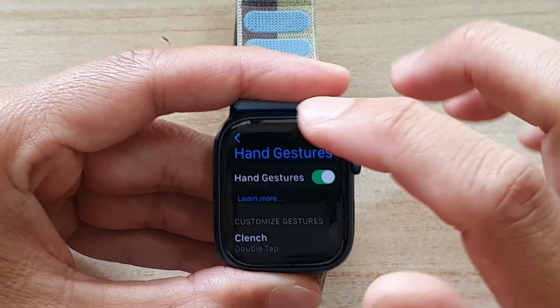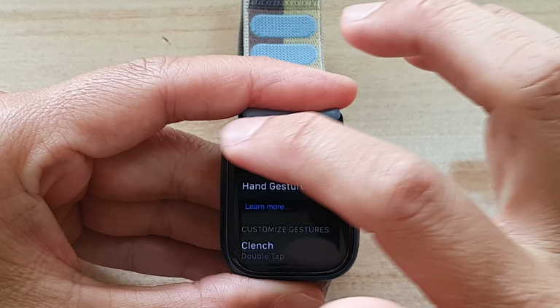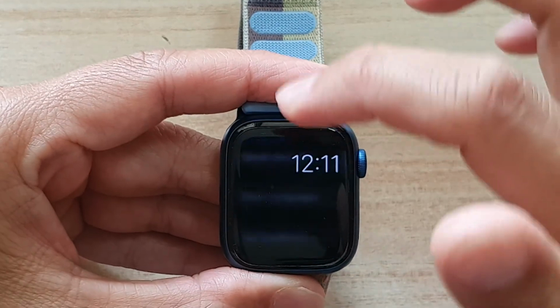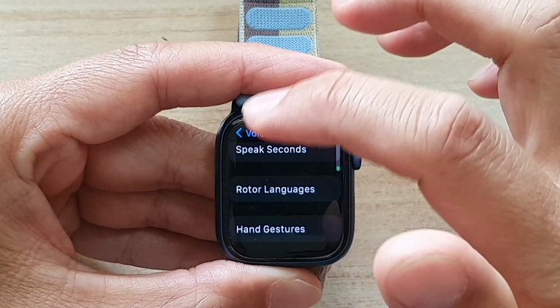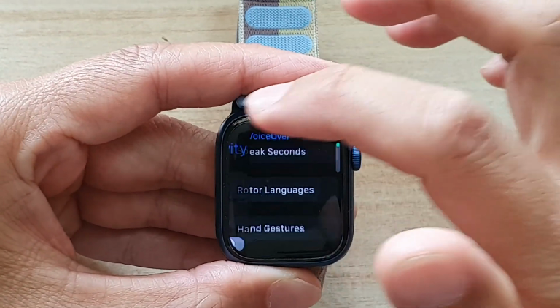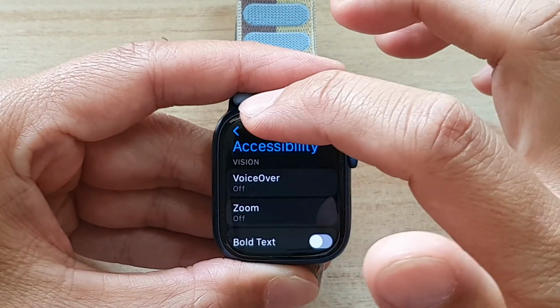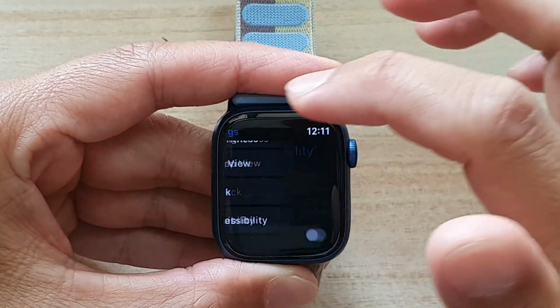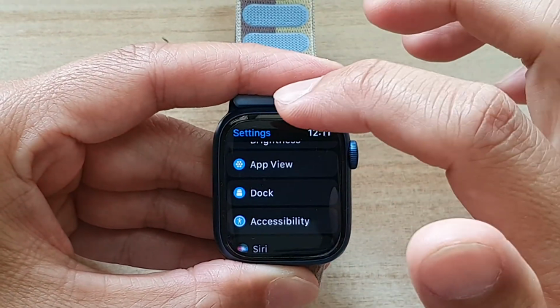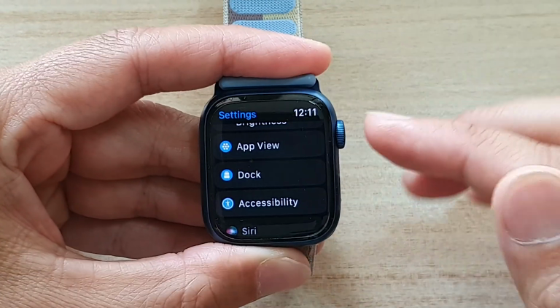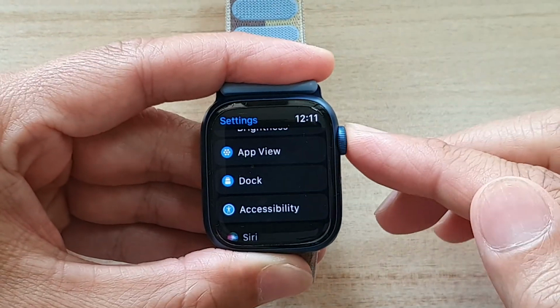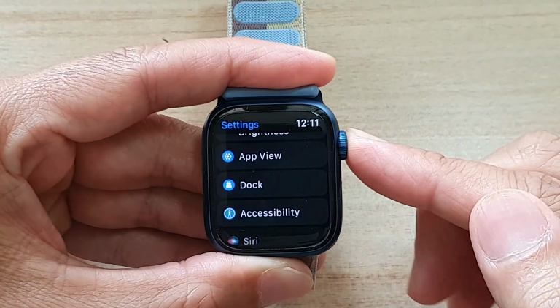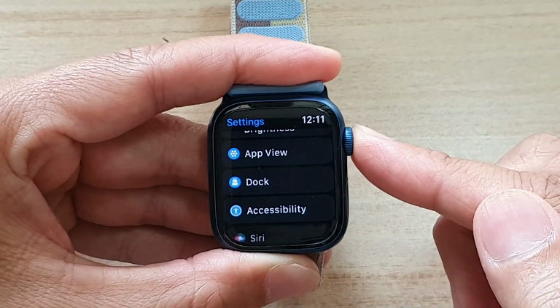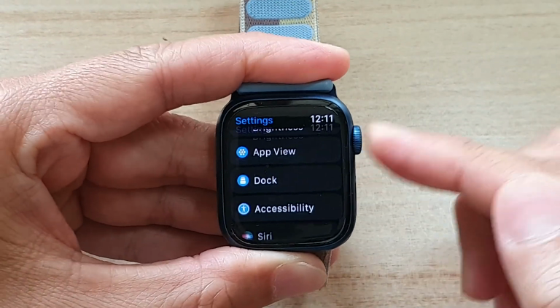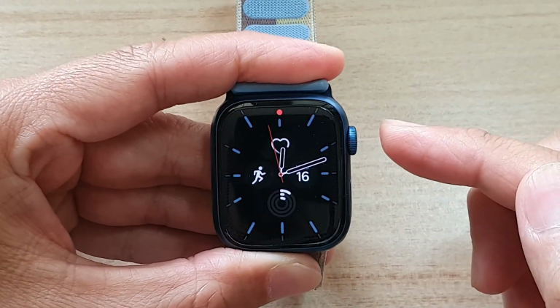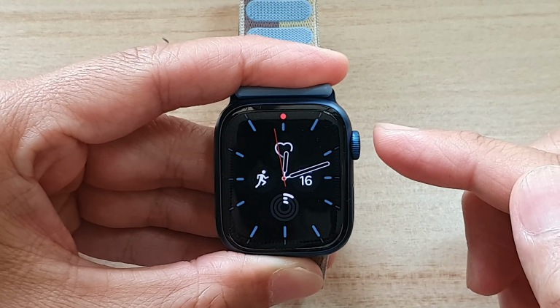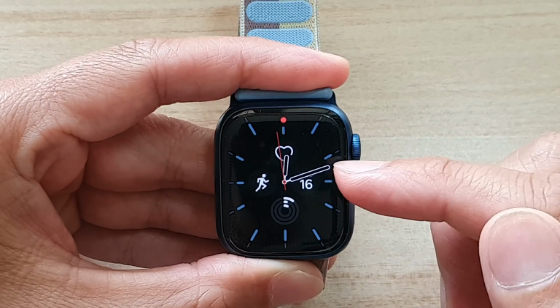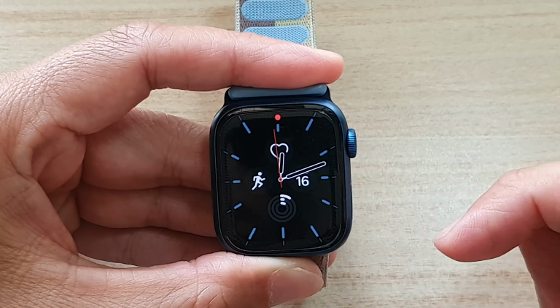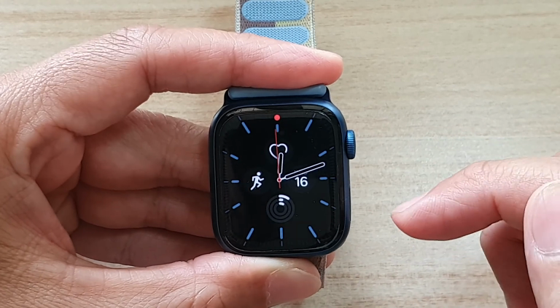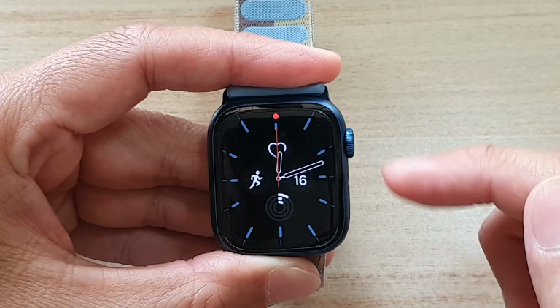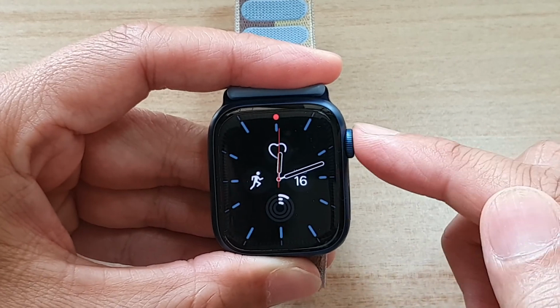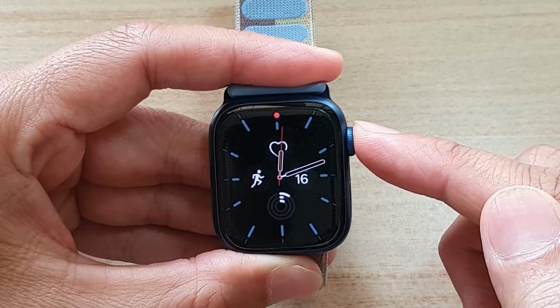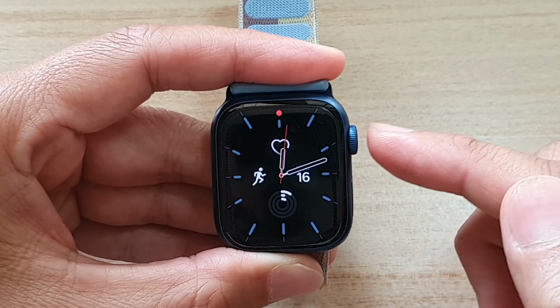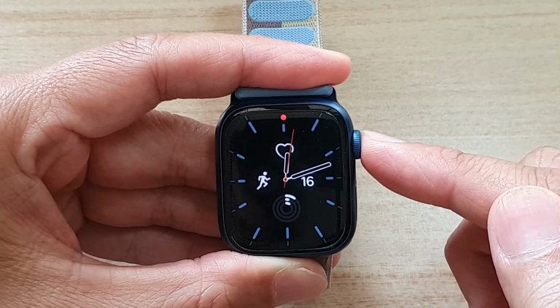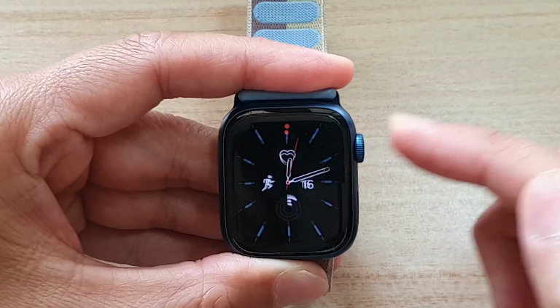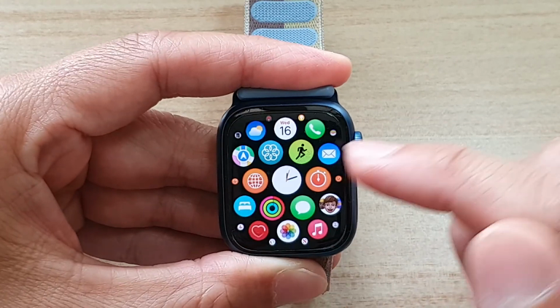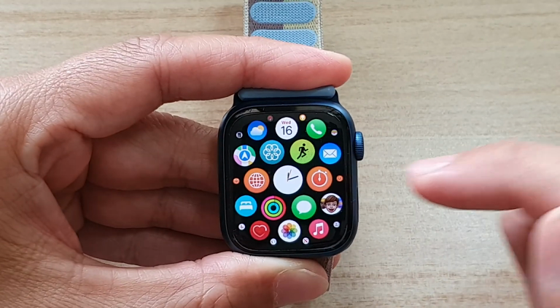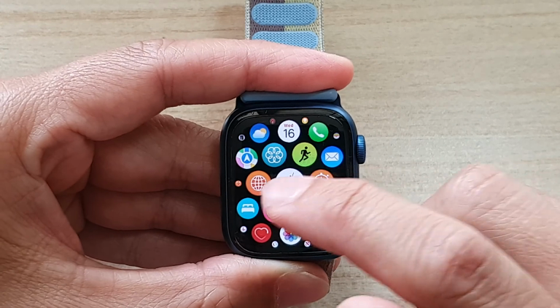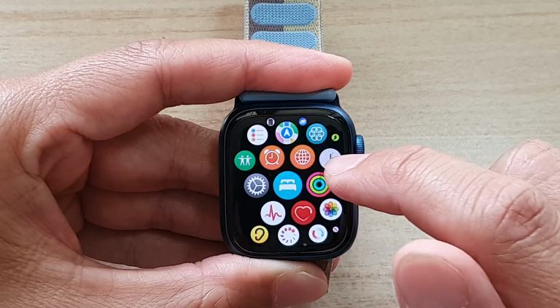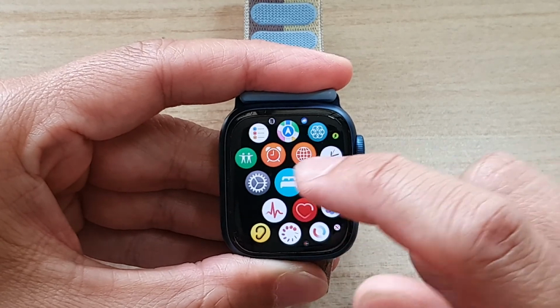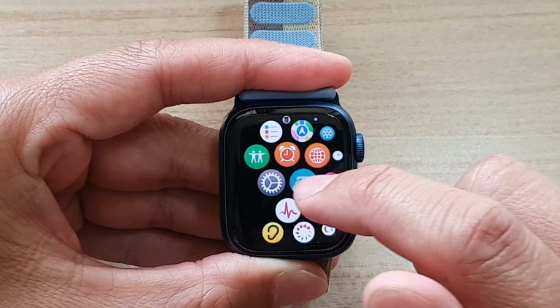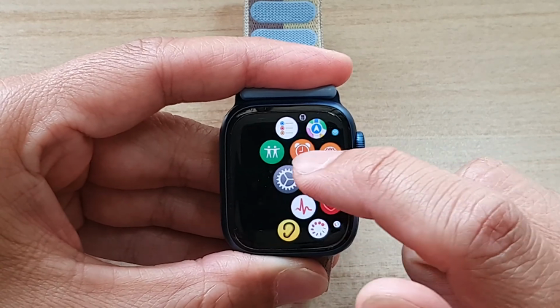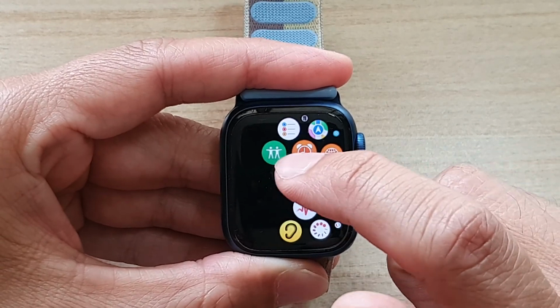So first, let's go back to the clock face by pressing on the crown button. On the clock face, press on the crown button to go into the app screen and then tap on Settings.